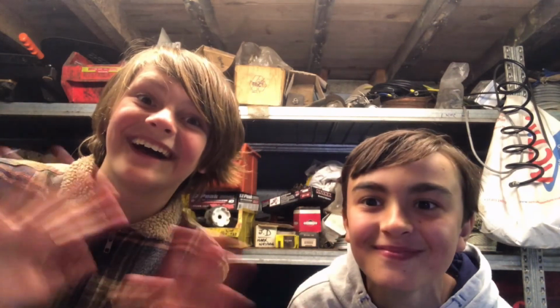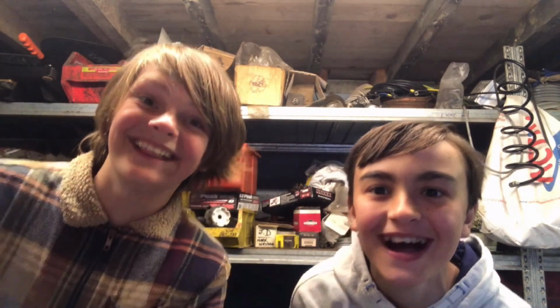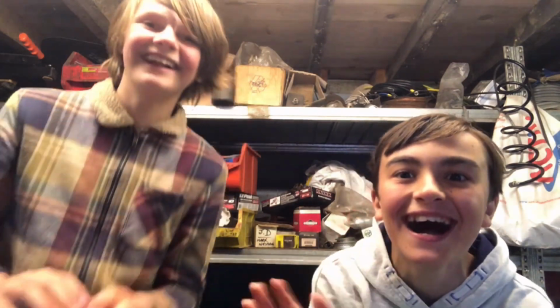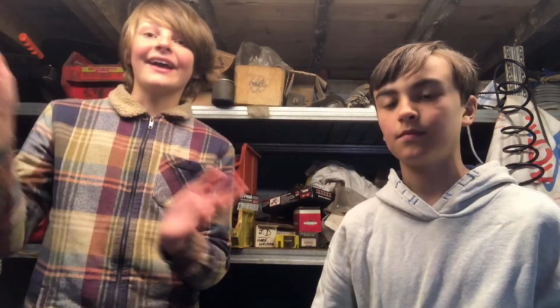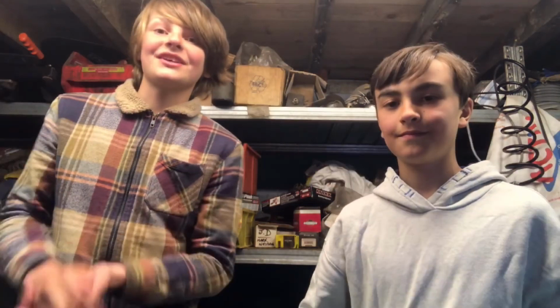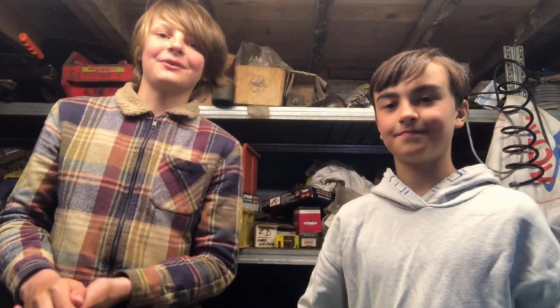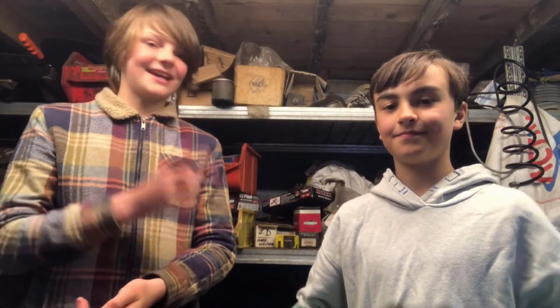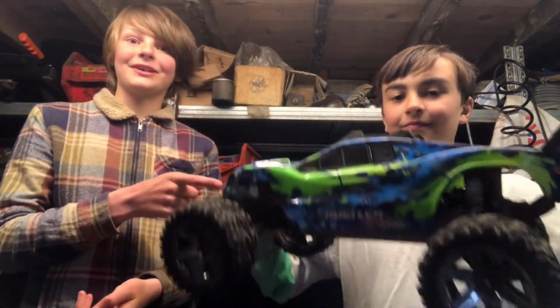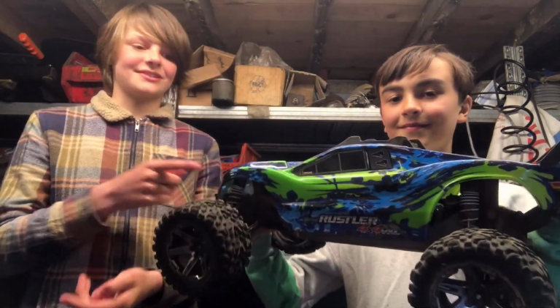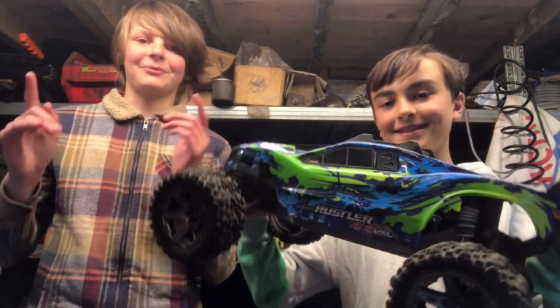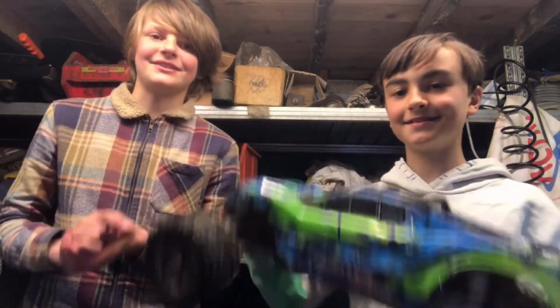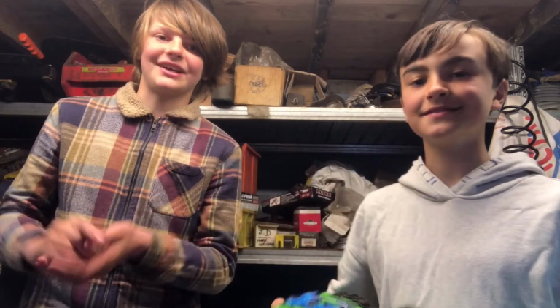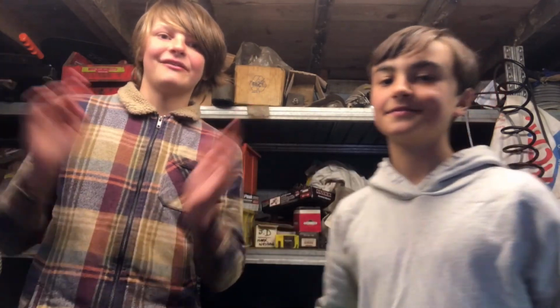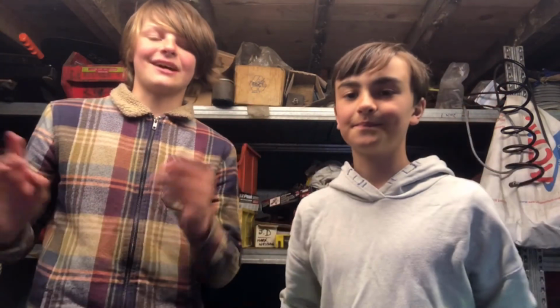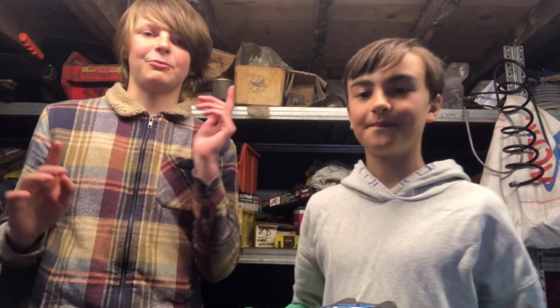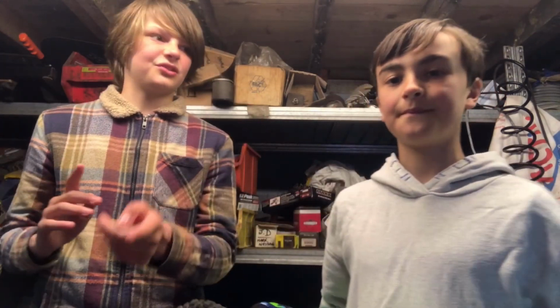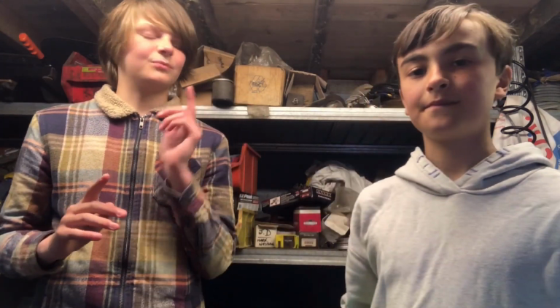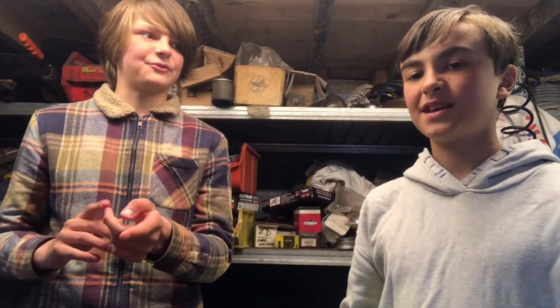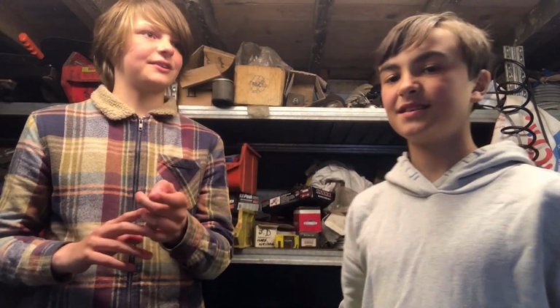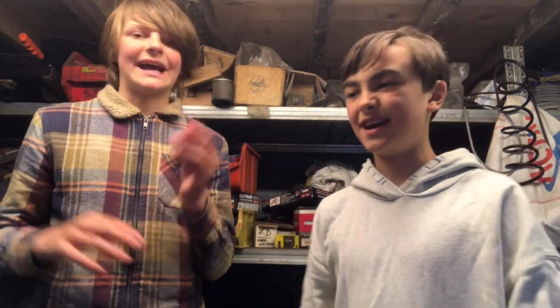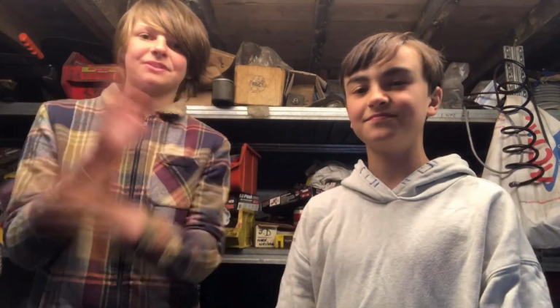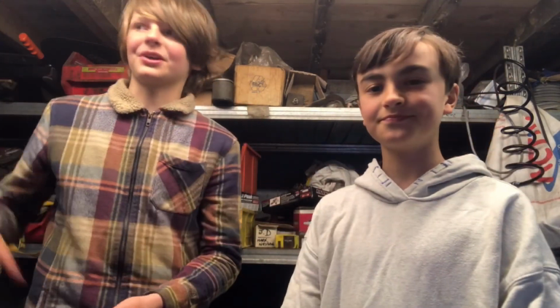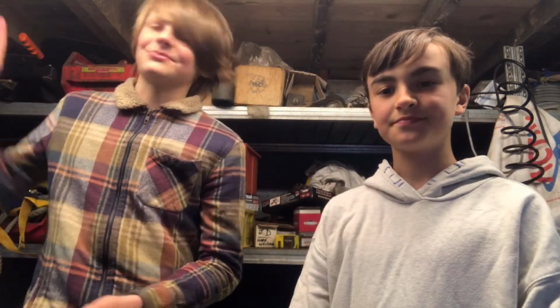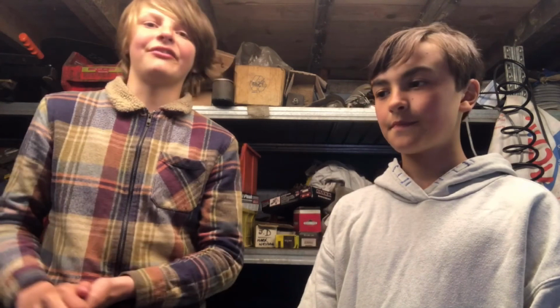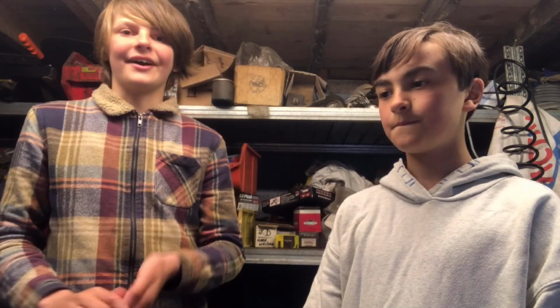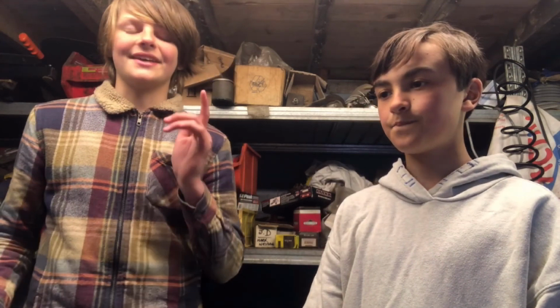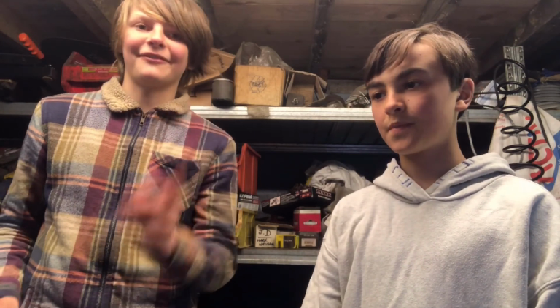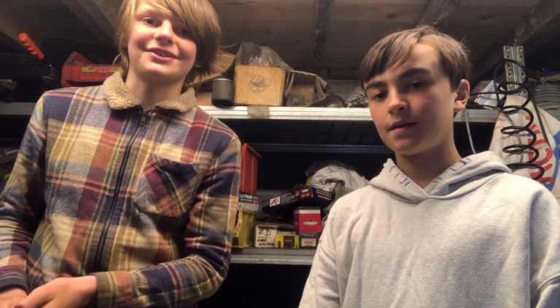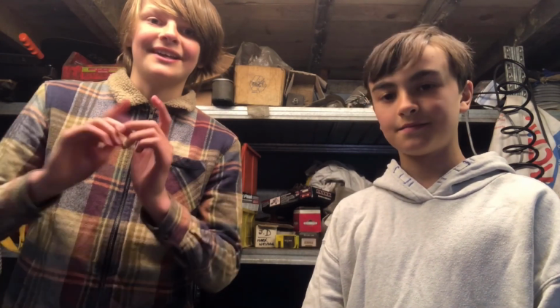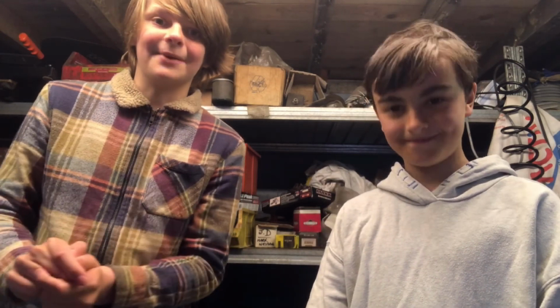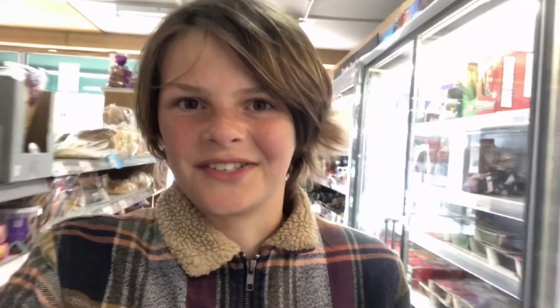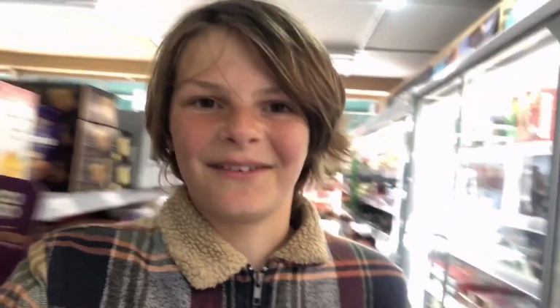Hey guys, so in this video we're gonna be taking out Ollie's Rustler and we're gonna be hitting some stuff flat out. I don't know, we'll probably do a drink can and some other stuff as well. We're gonna find some stuff to hit, so without further ado let's begin.